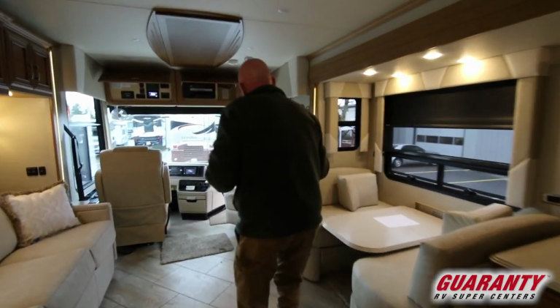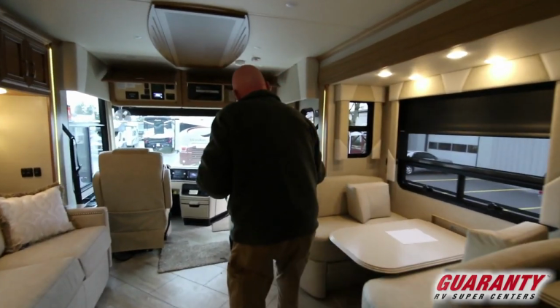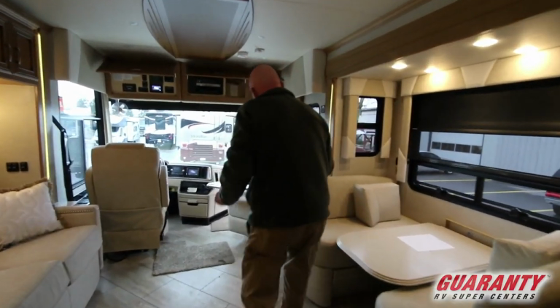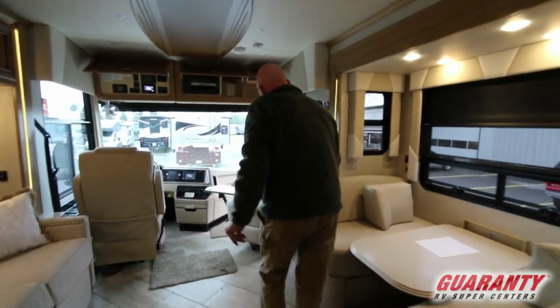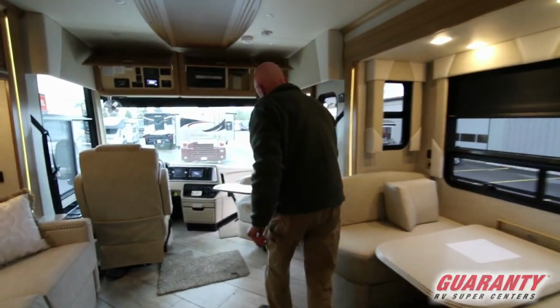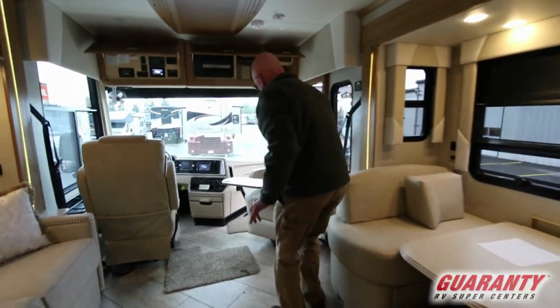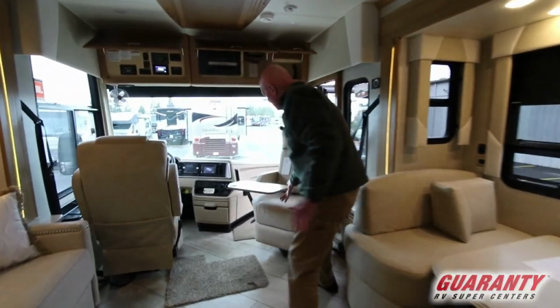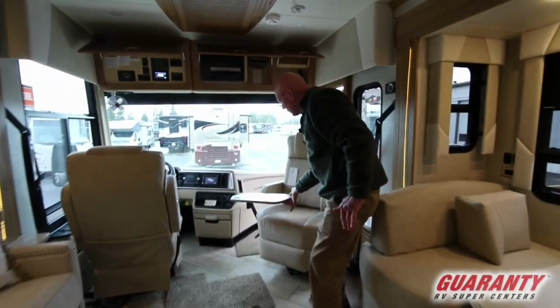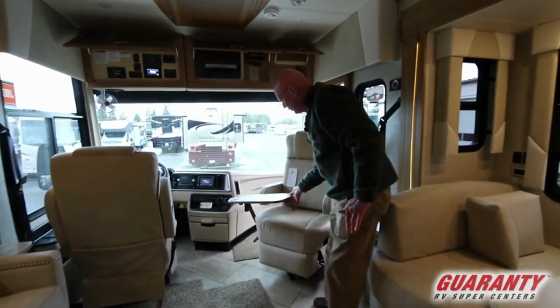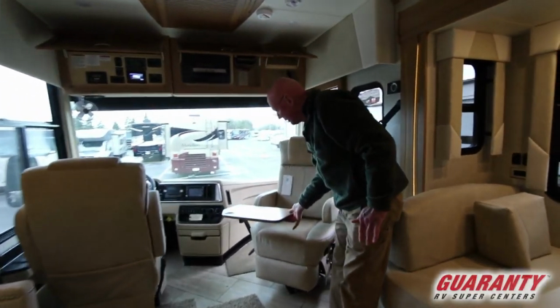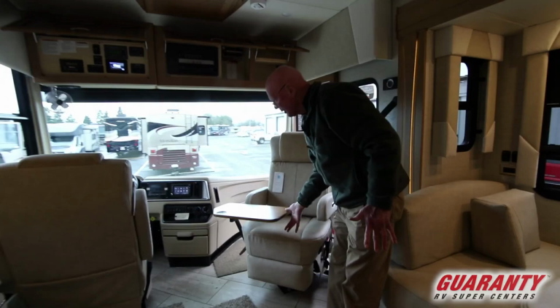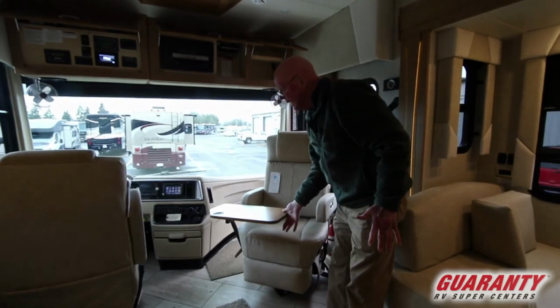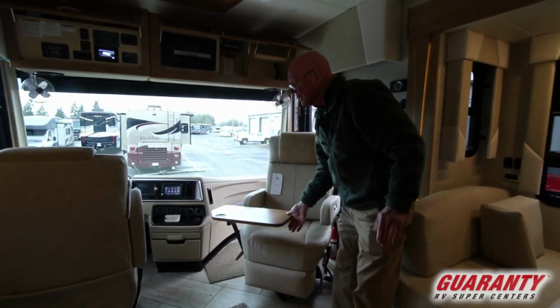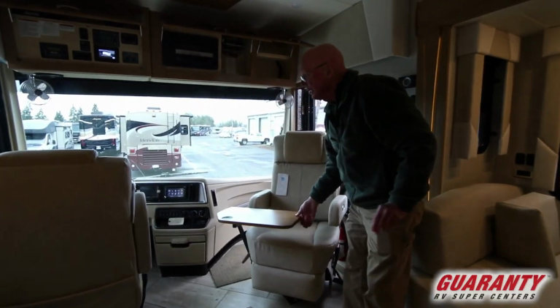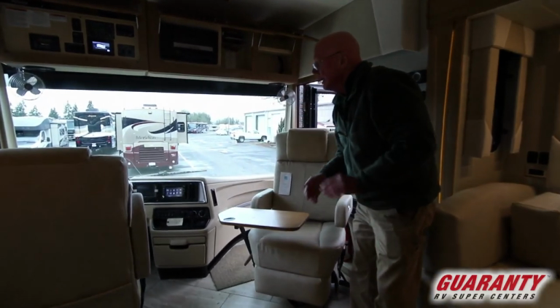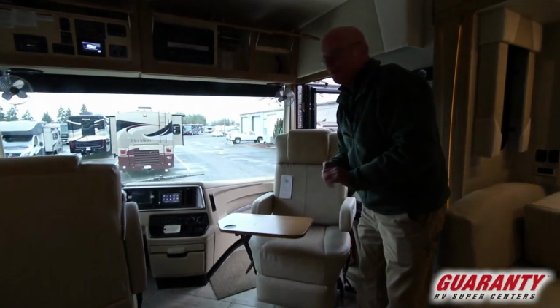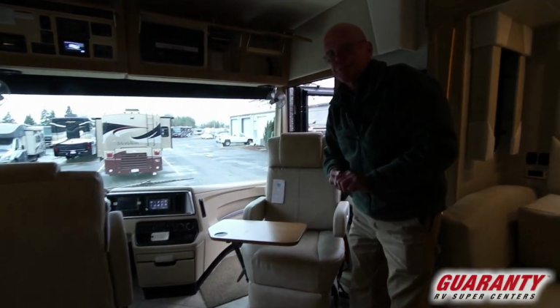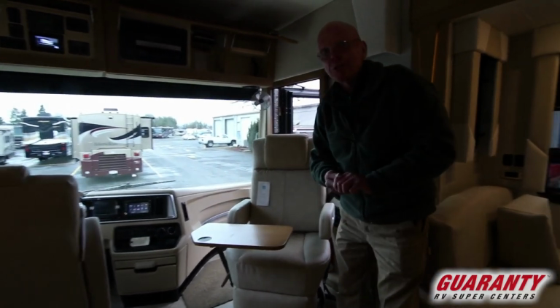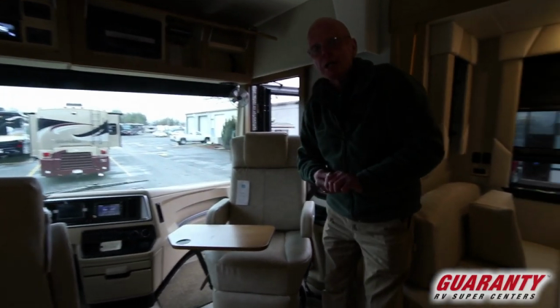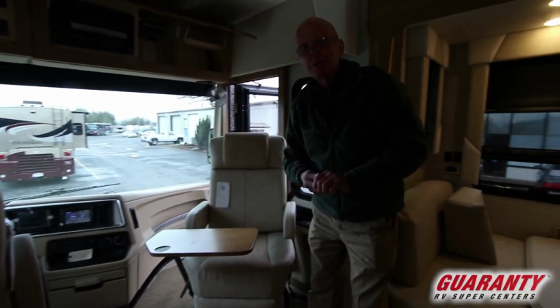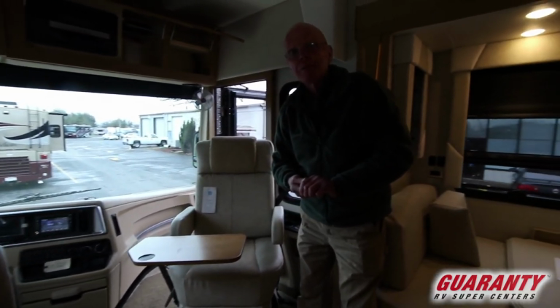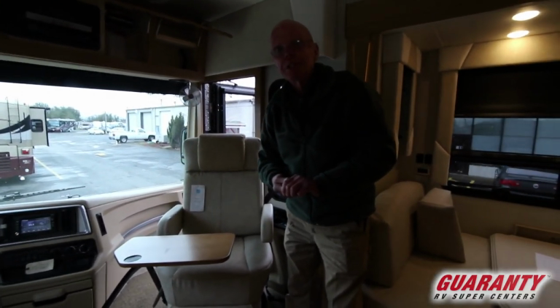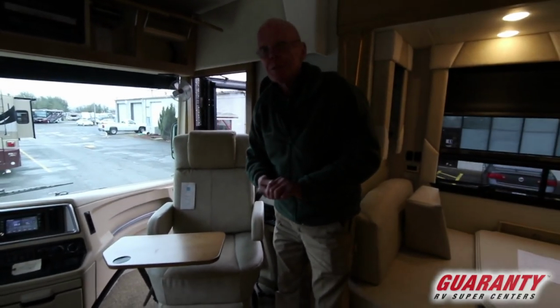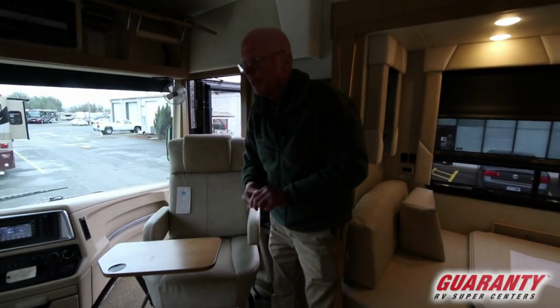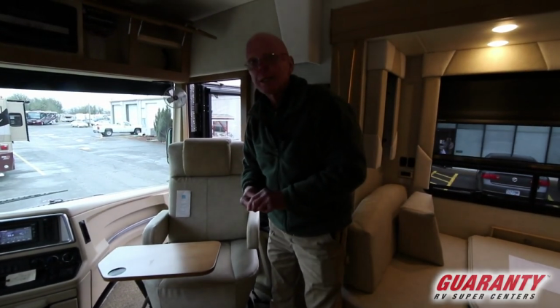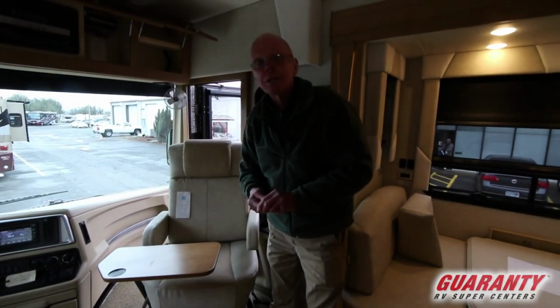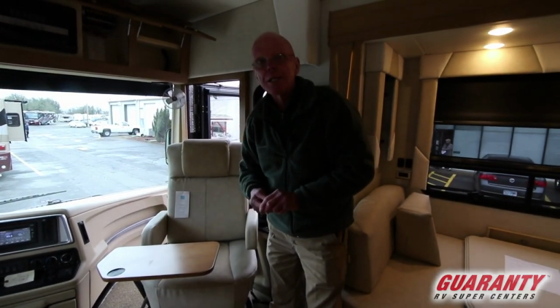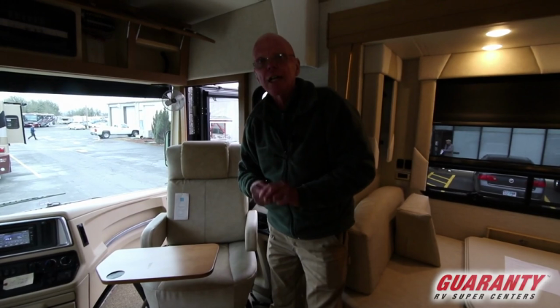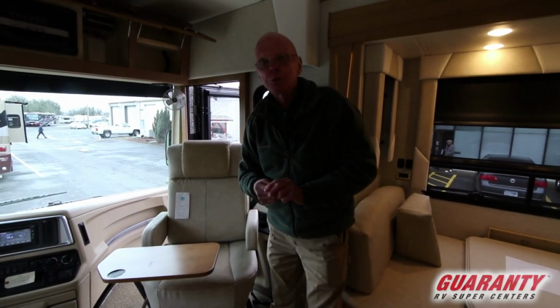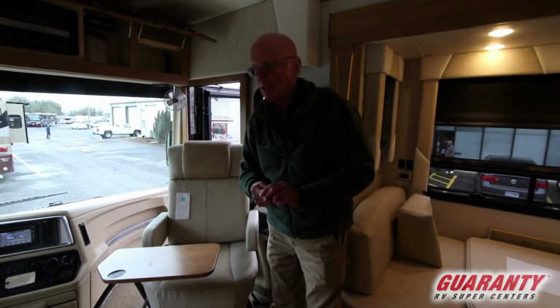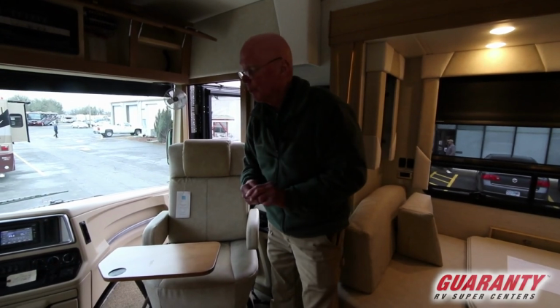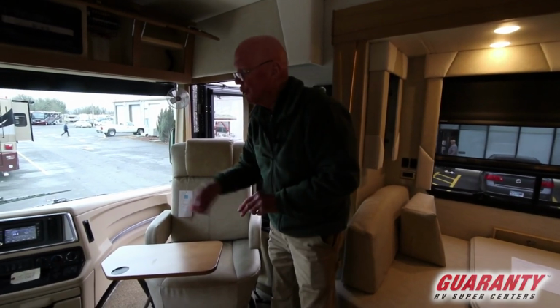You'll notice the co-pilot seat here has a work station as well as a leg rest. A couple things about Newmar: they've been around 50 years and they really are a standard of excellence when it comes to motor coaches.